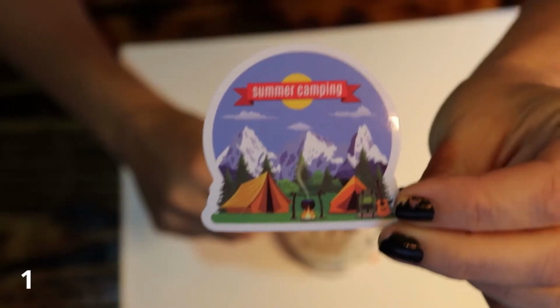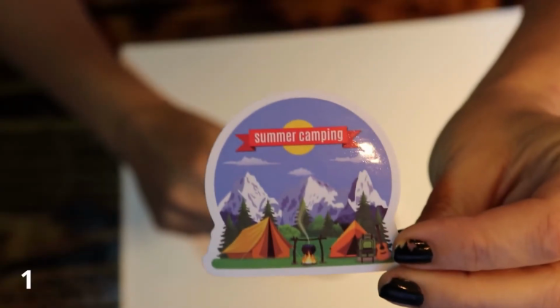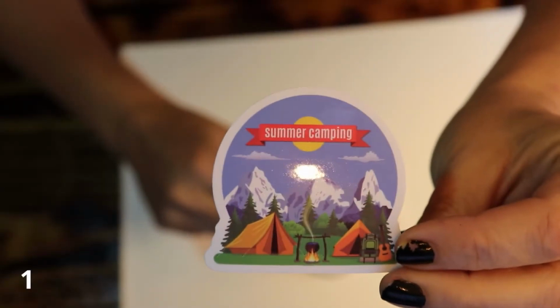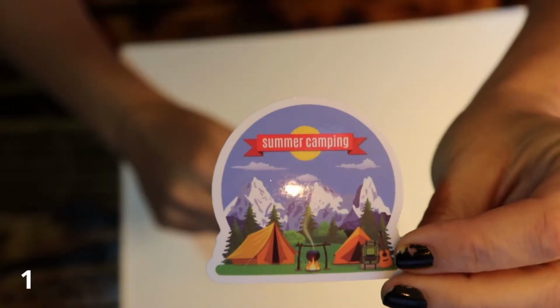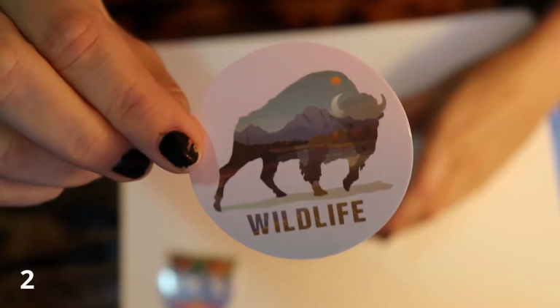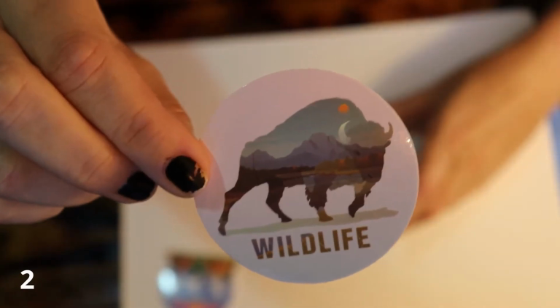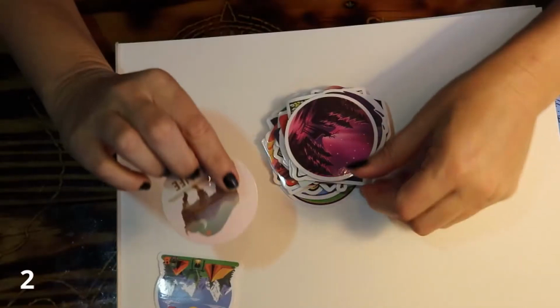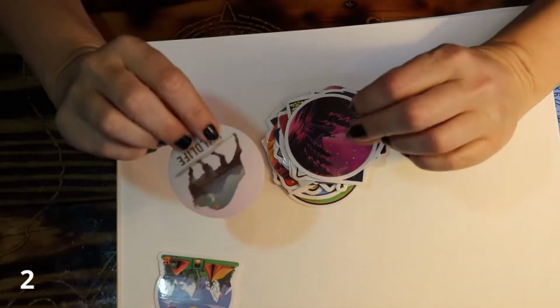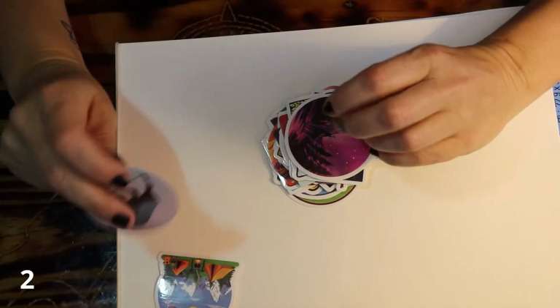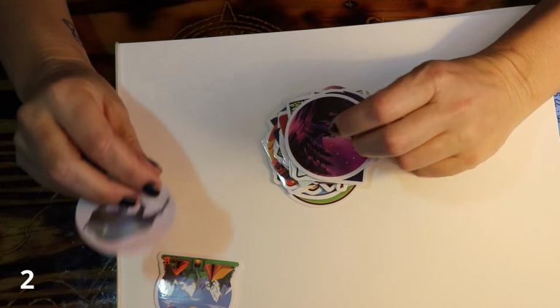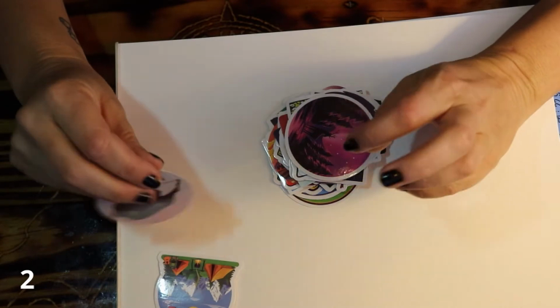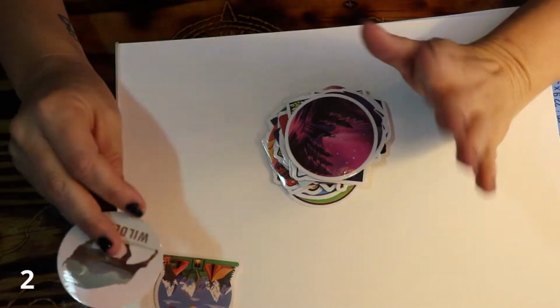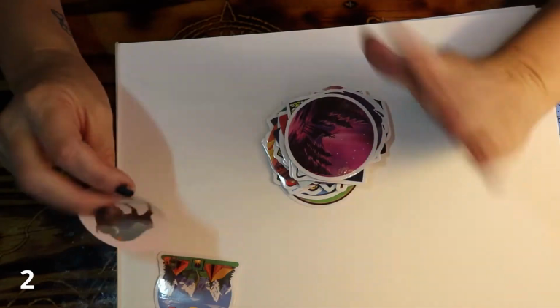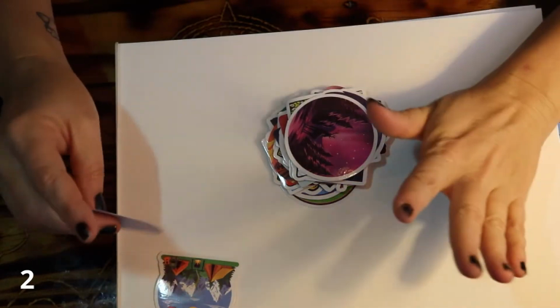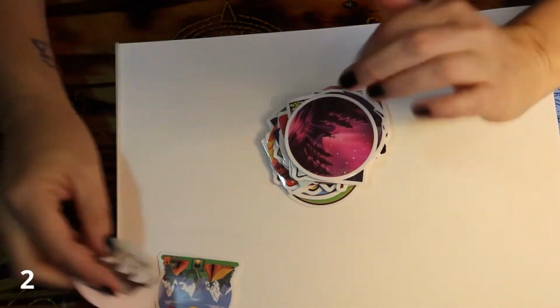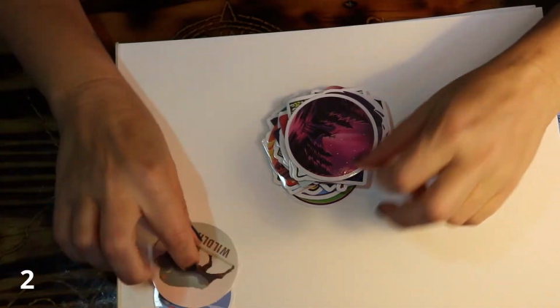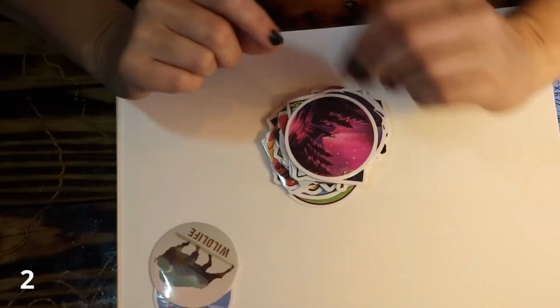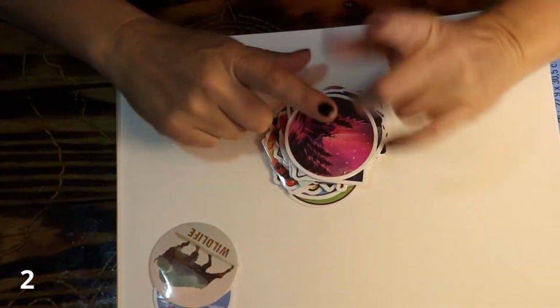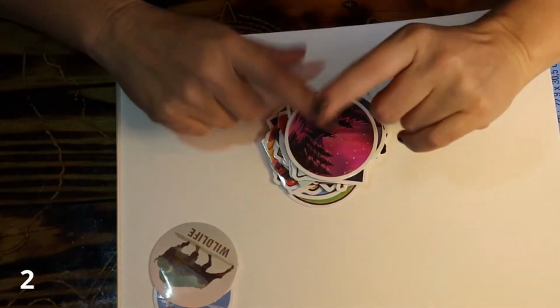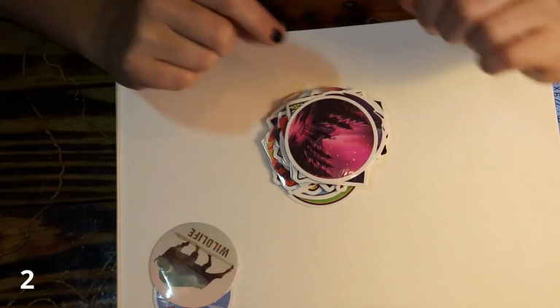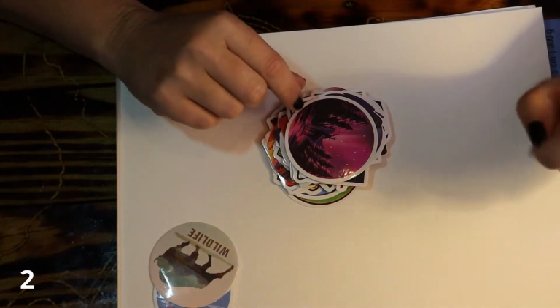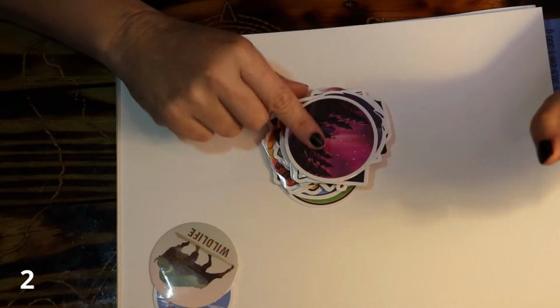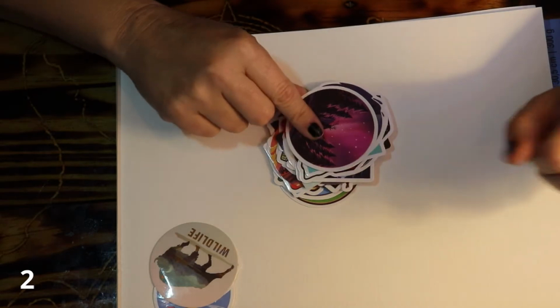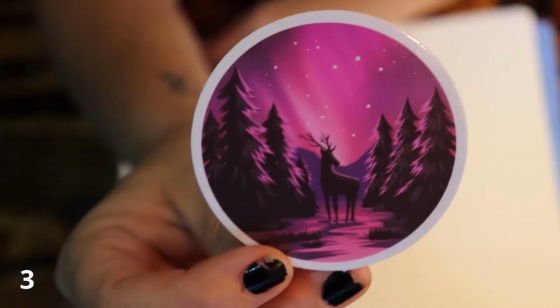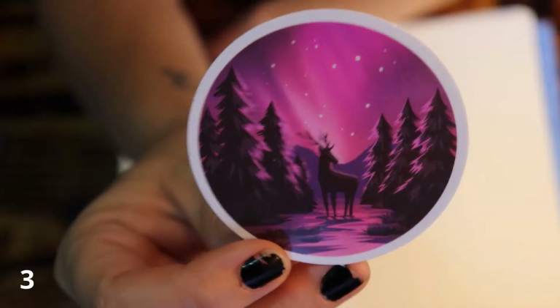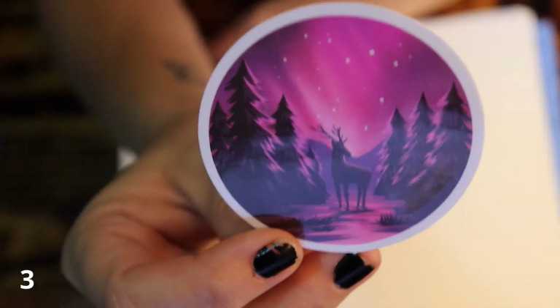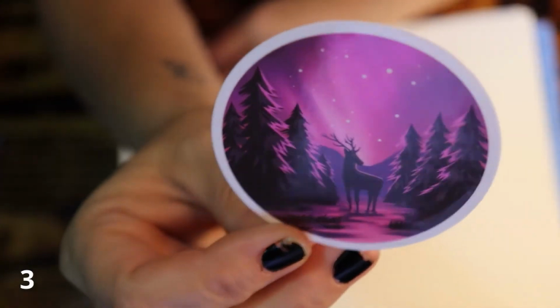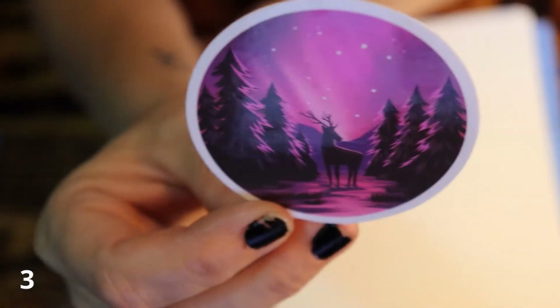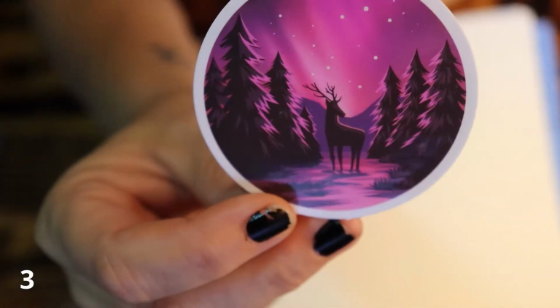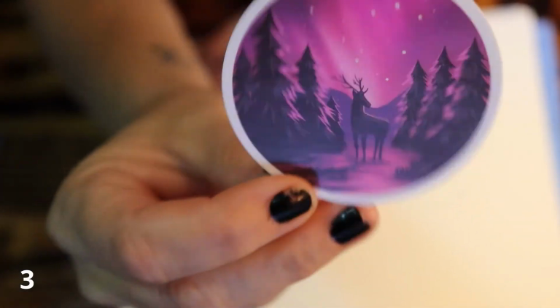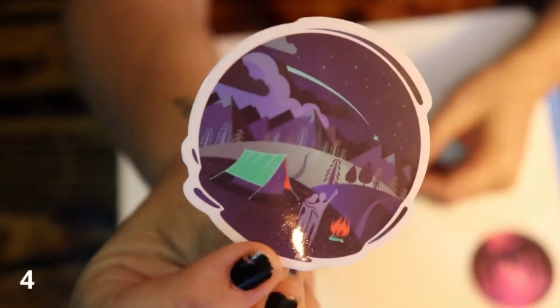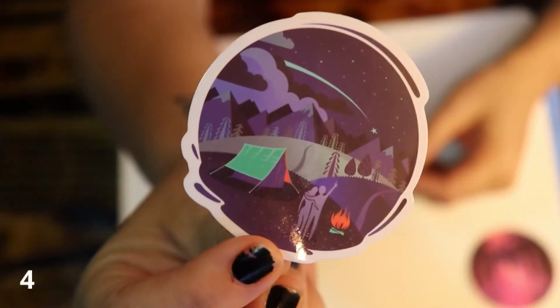Summer camping. Wildlife. These ones are probably all very similar, so I might have a hard time finding ones that I actually totally love. Isn't that pretty? Oh, it's gorgeous. People camping.